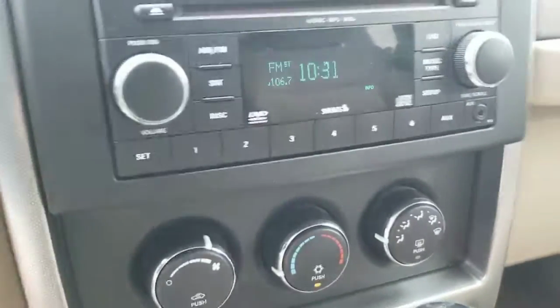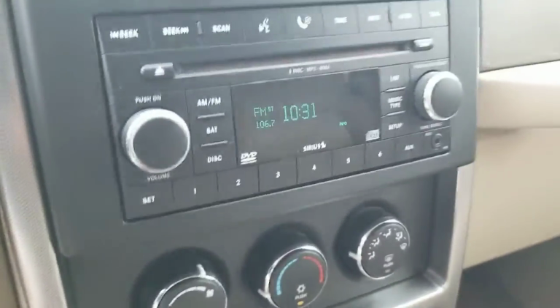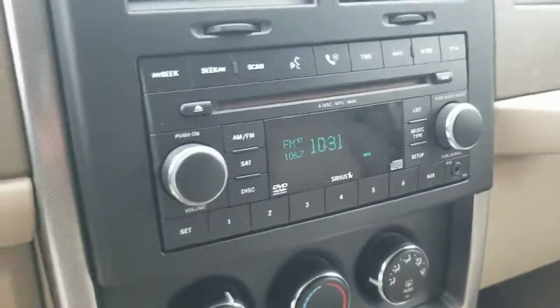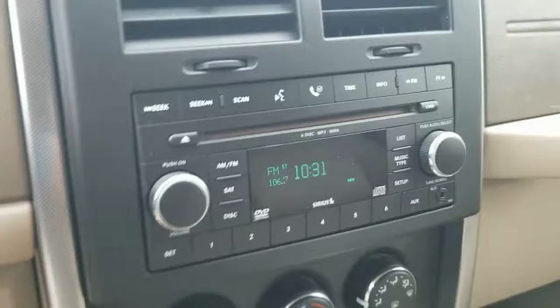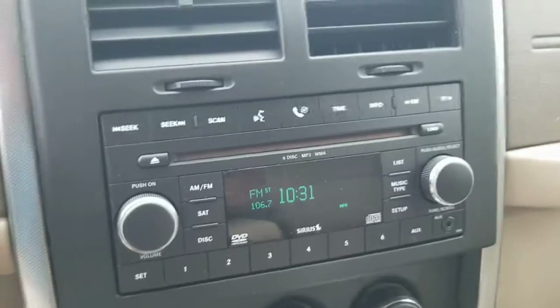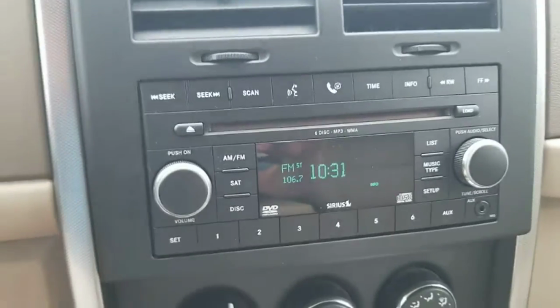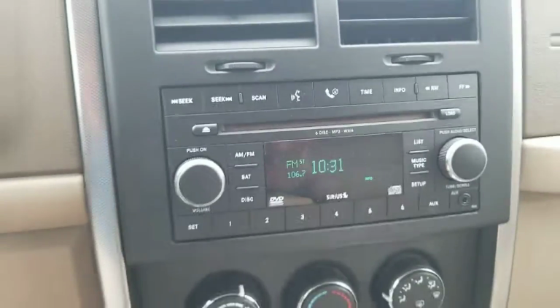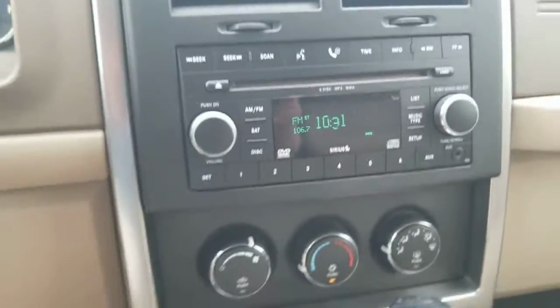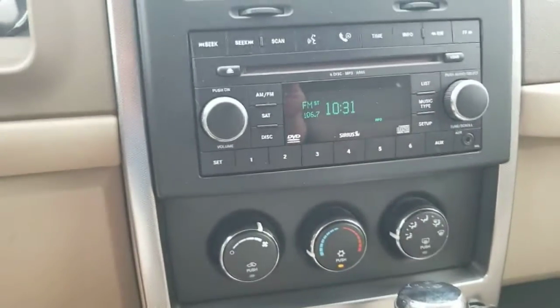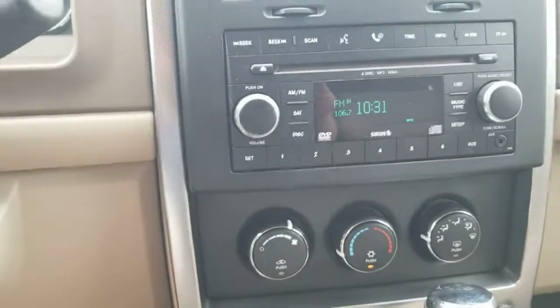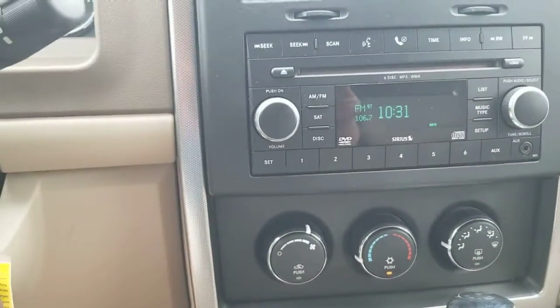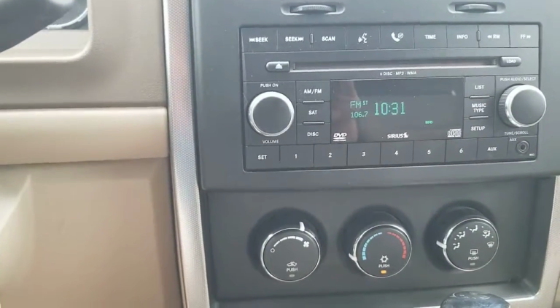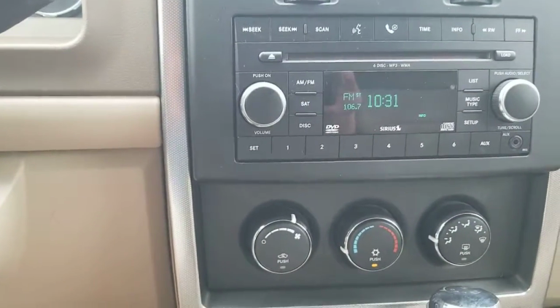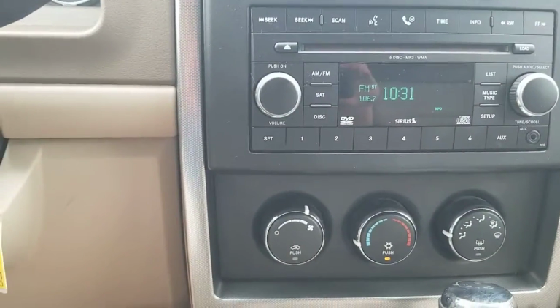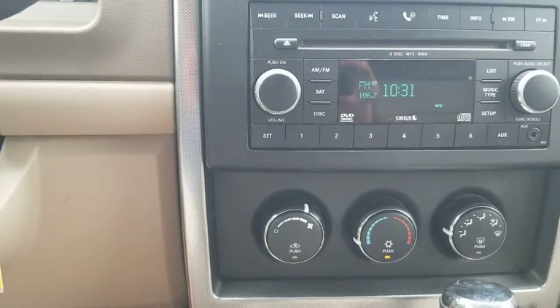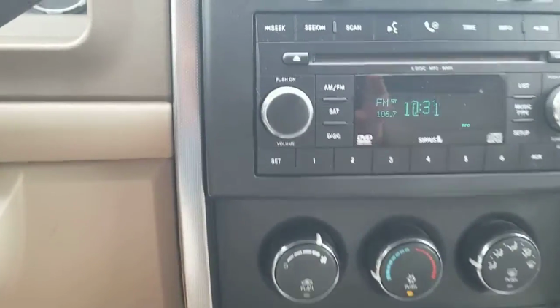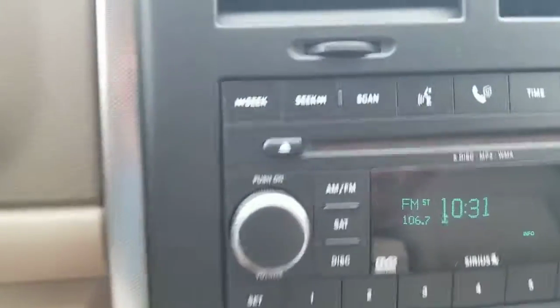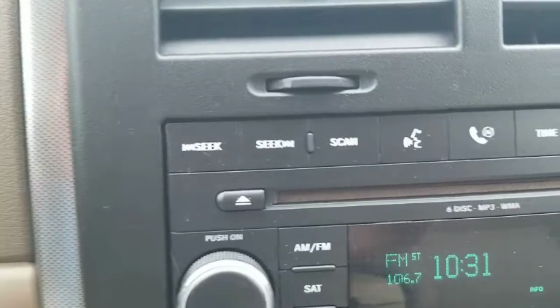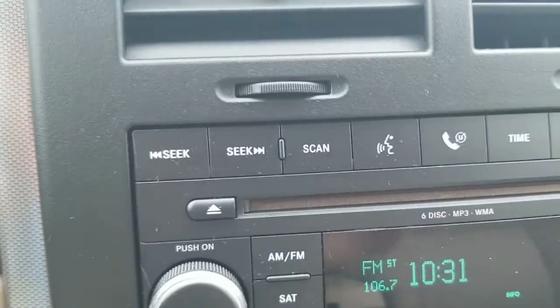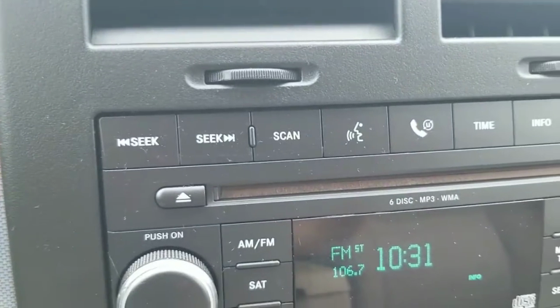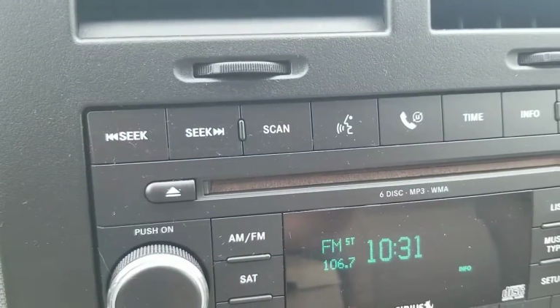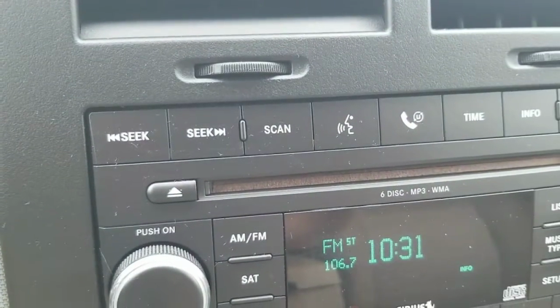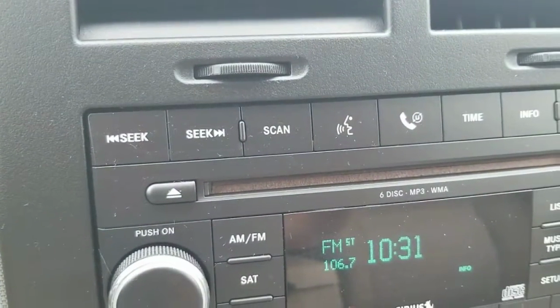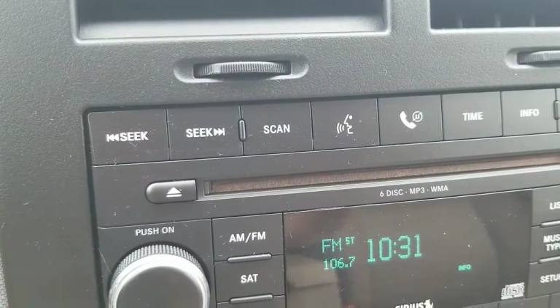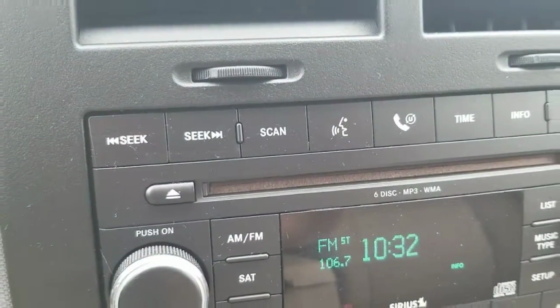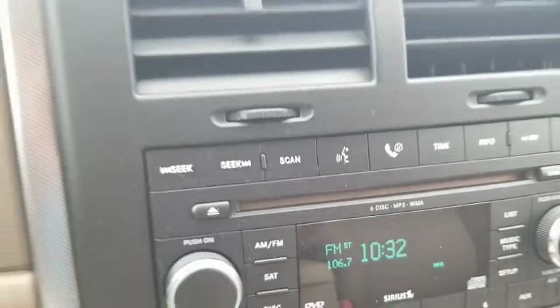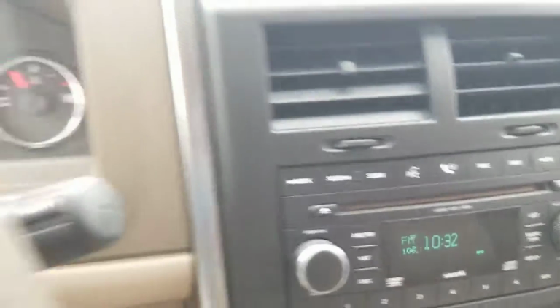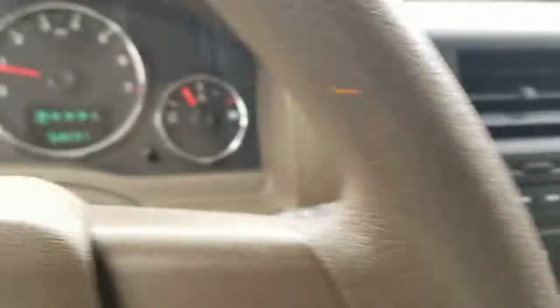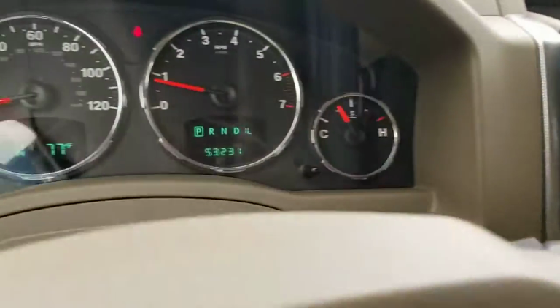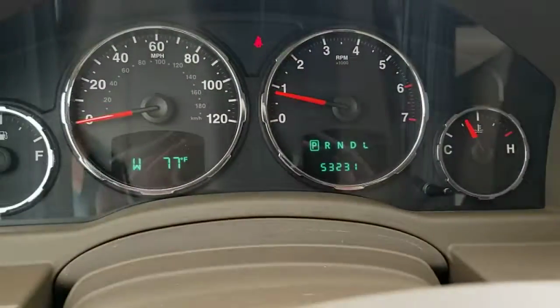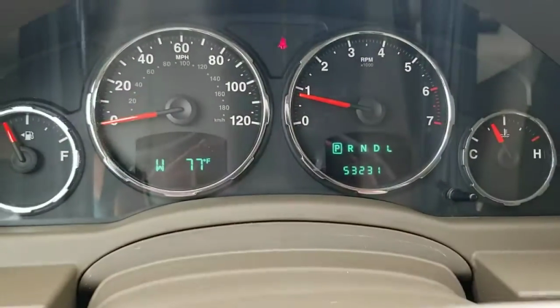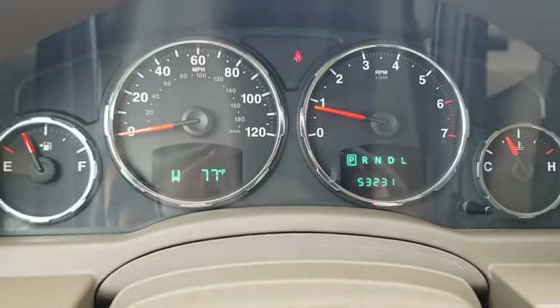6-disc stereo system with MP3. Push-to-talk, Bluetooth — so you can stay legal talking on your phone, hands-free.